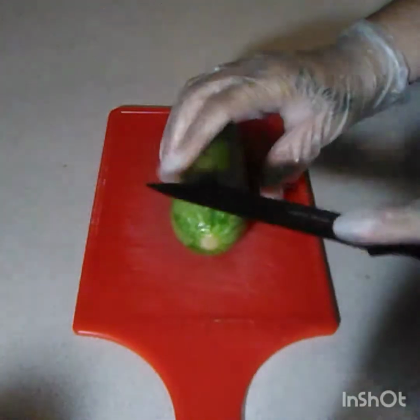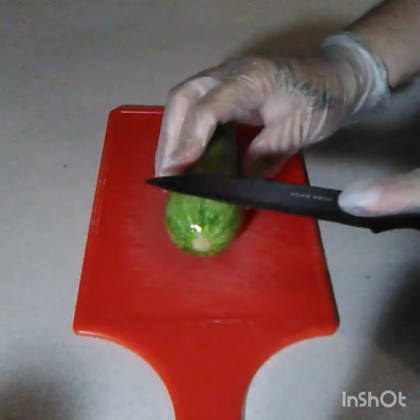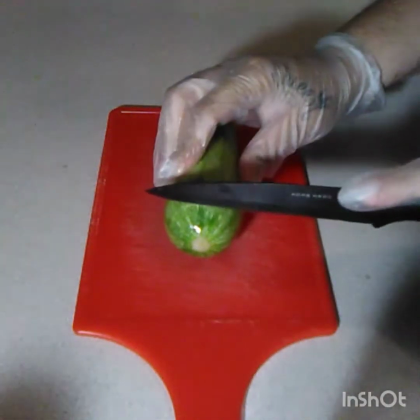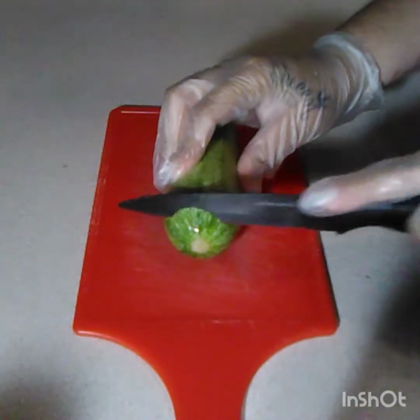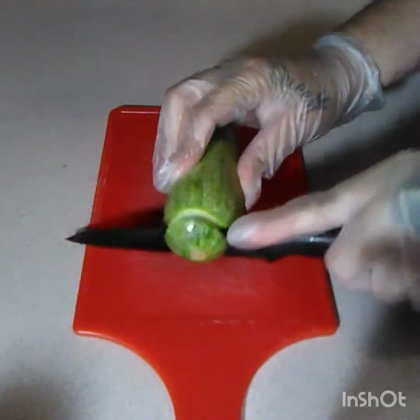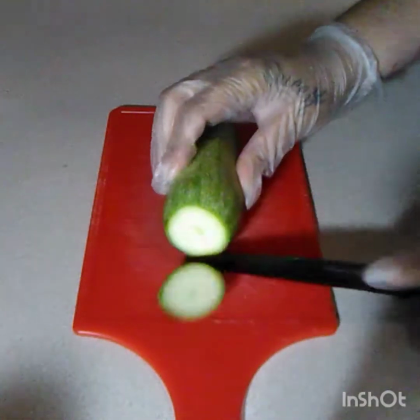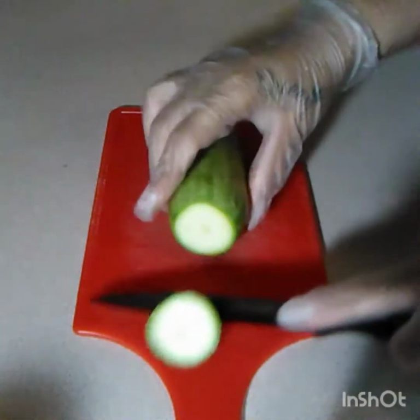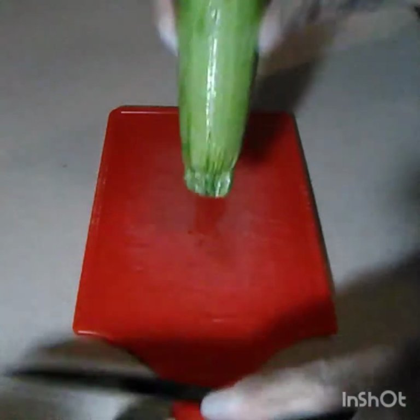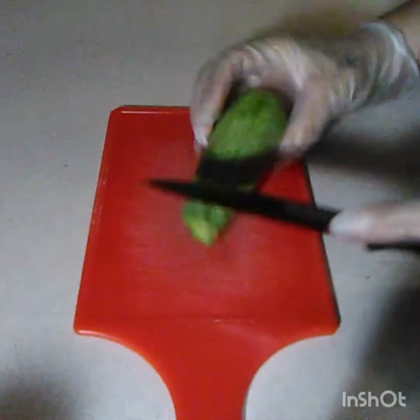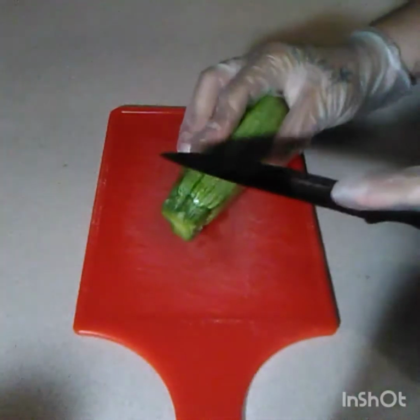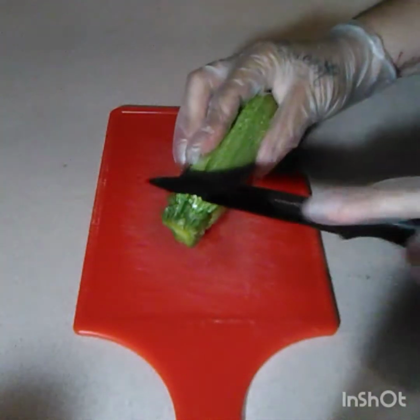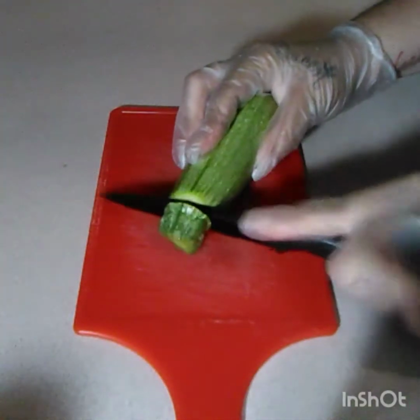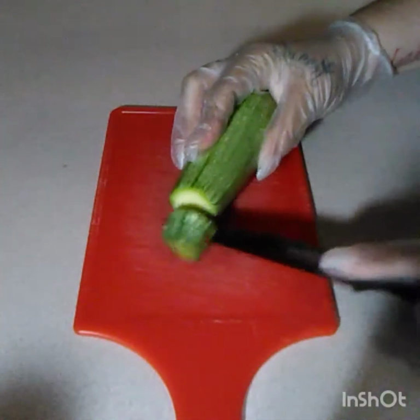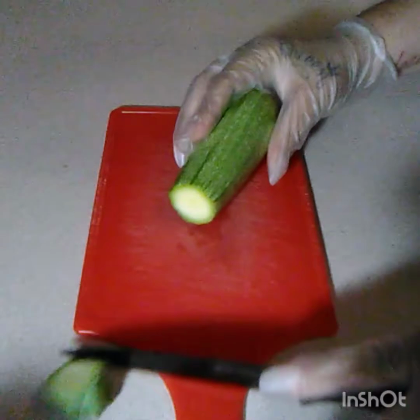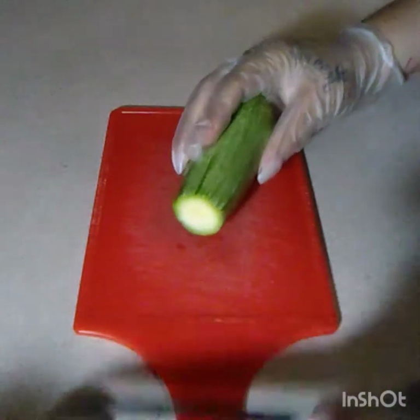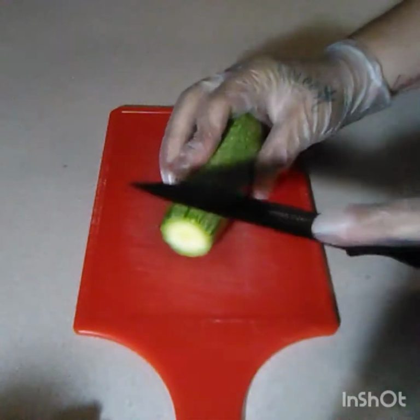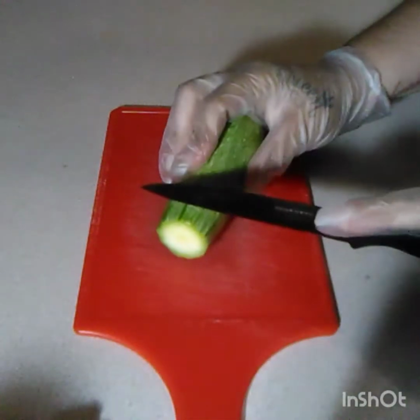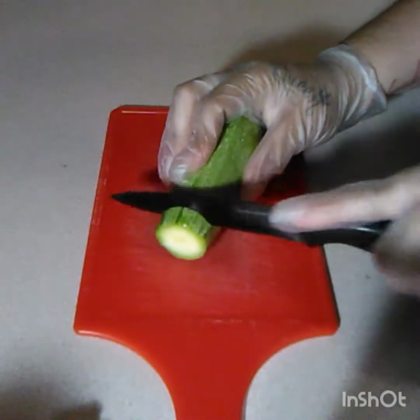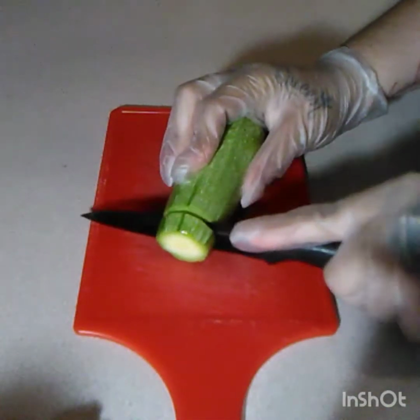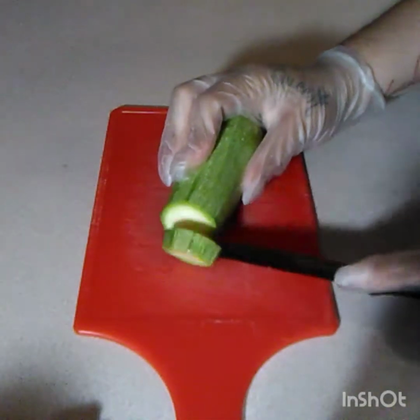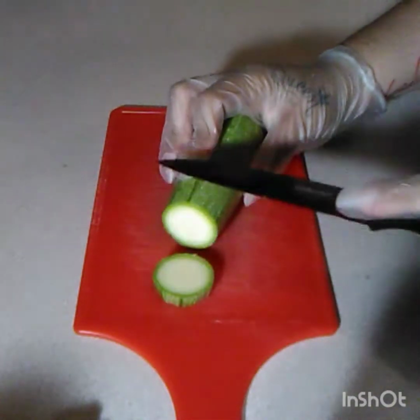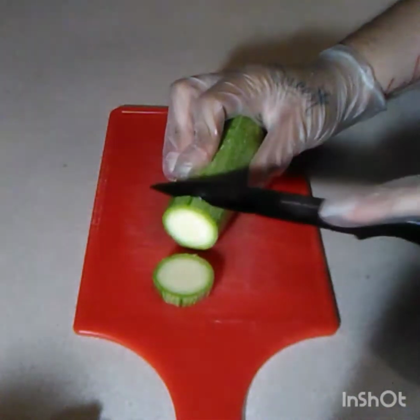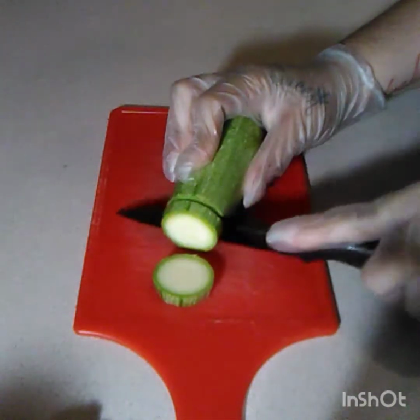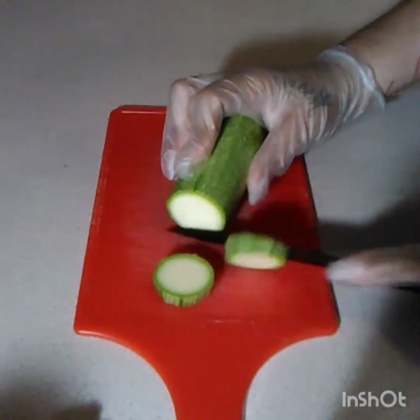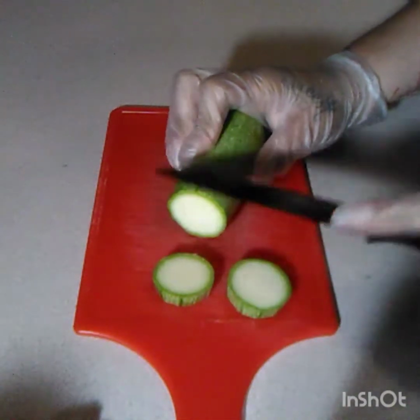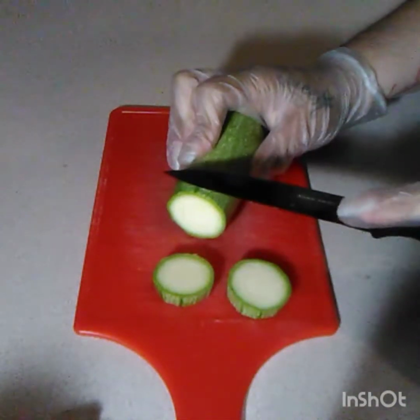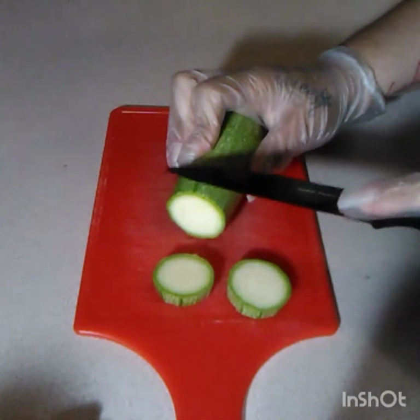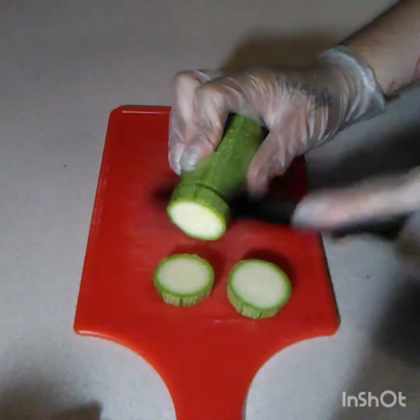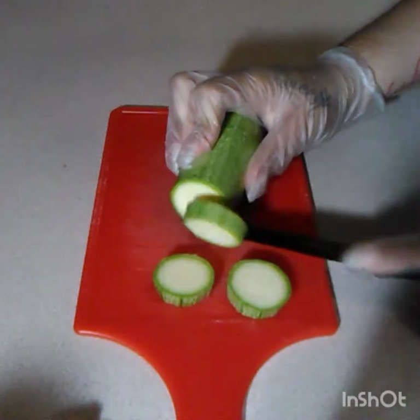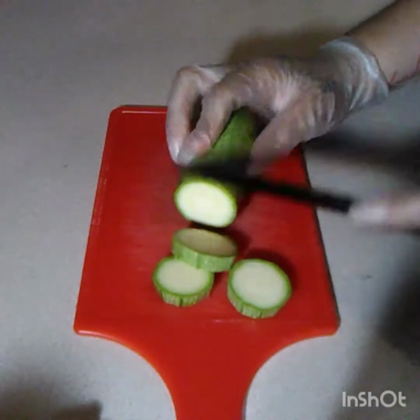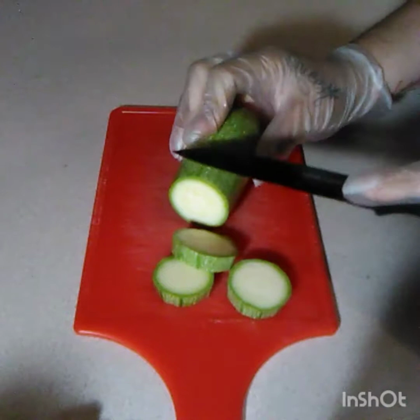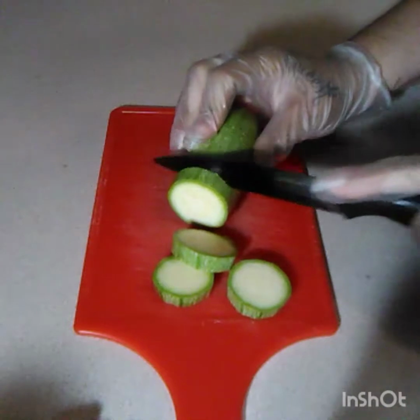I'm gonna cut the ends off these and cut them into slices — they don't have to be perfect.